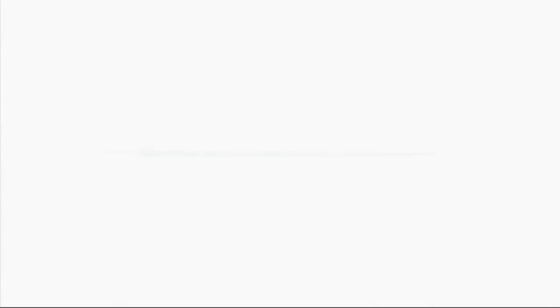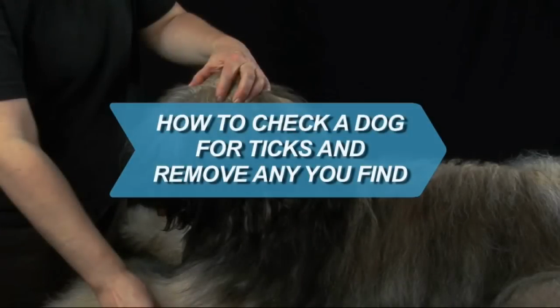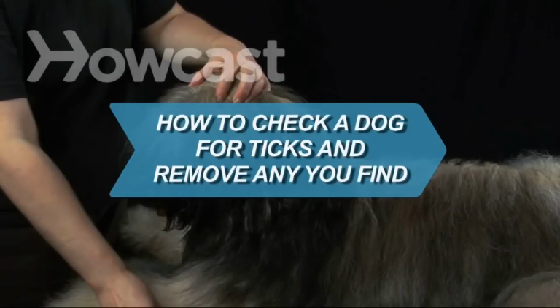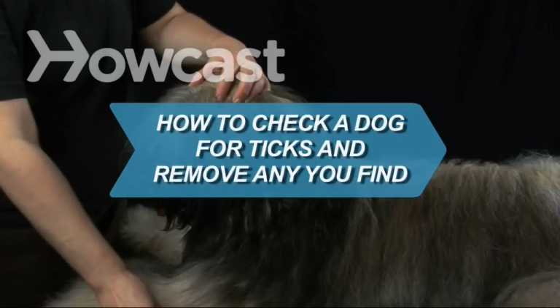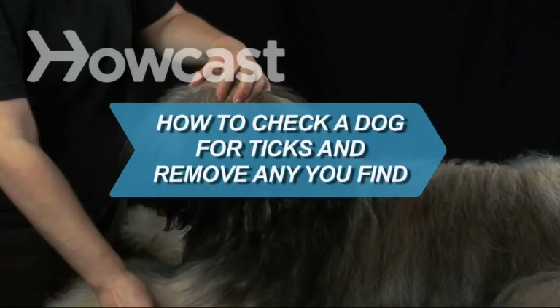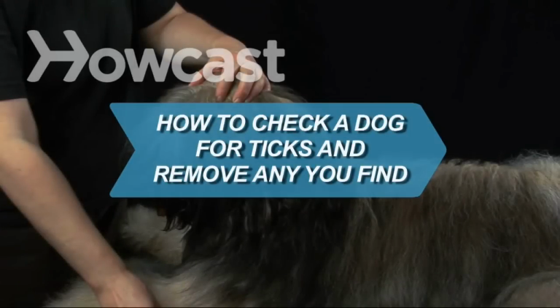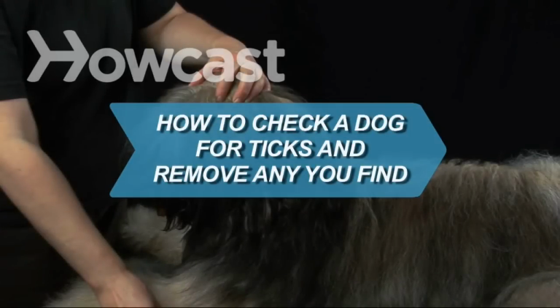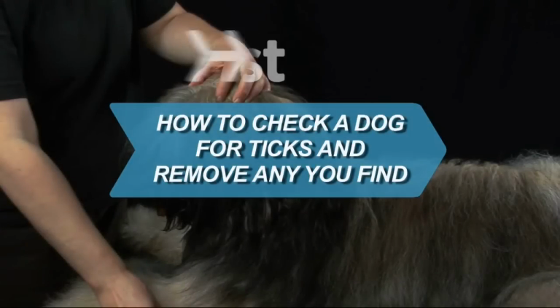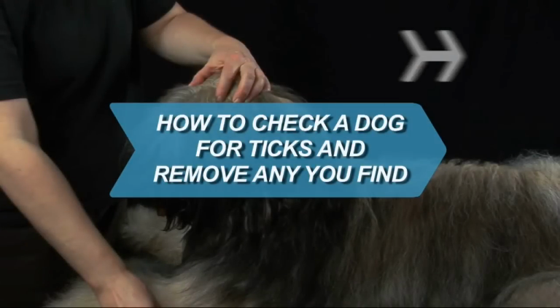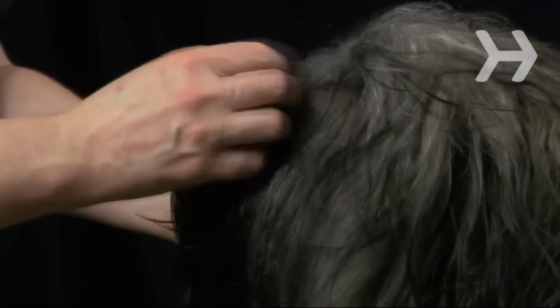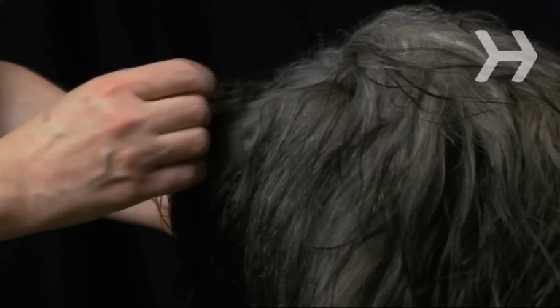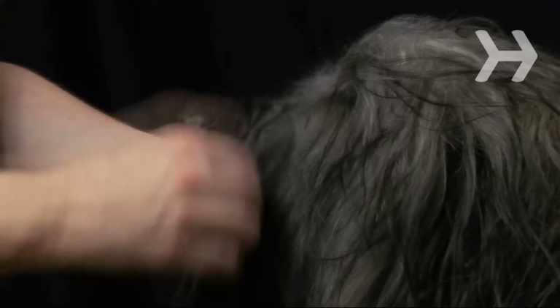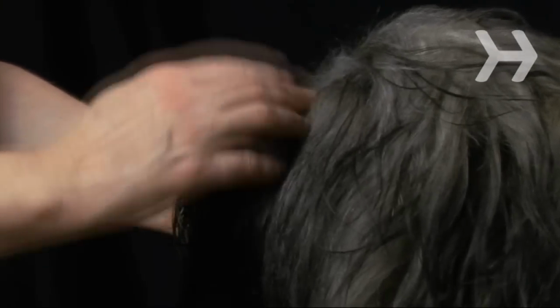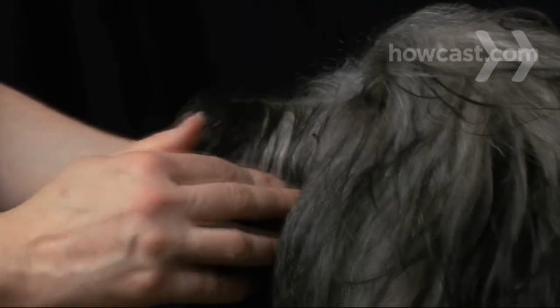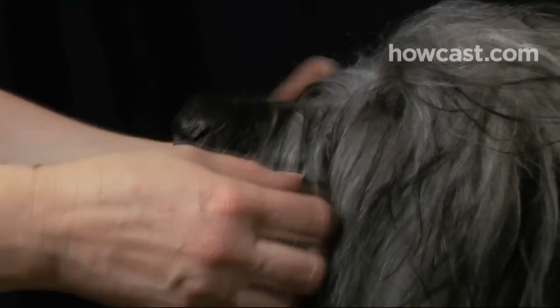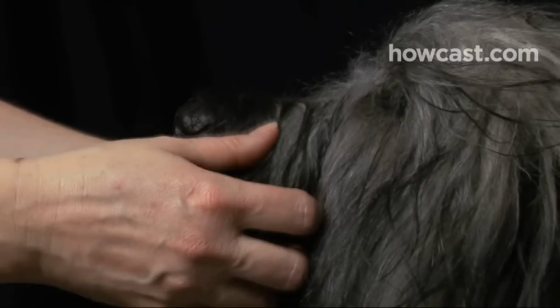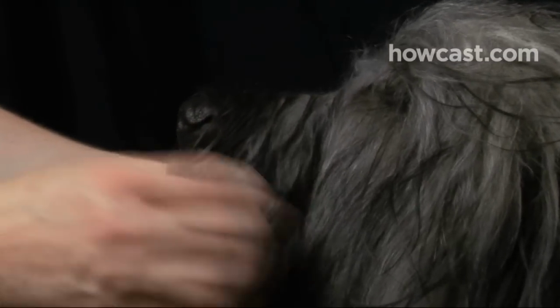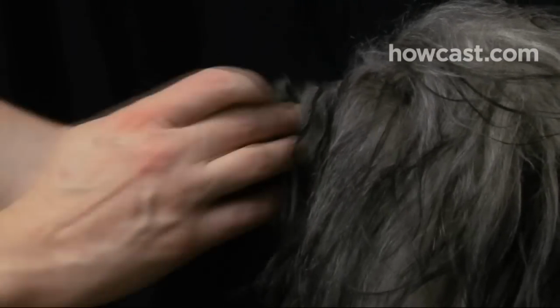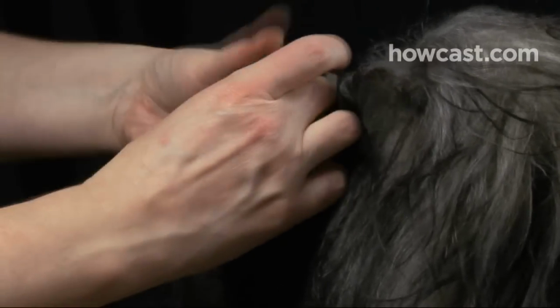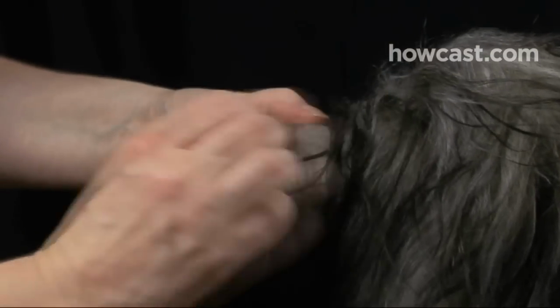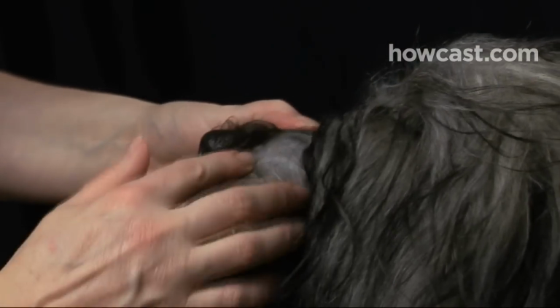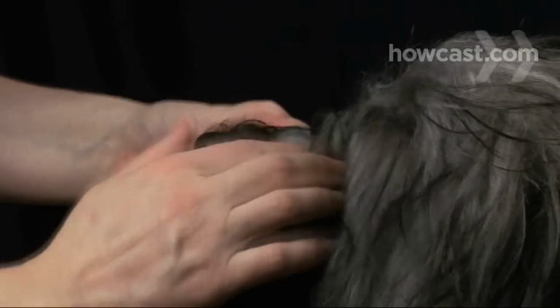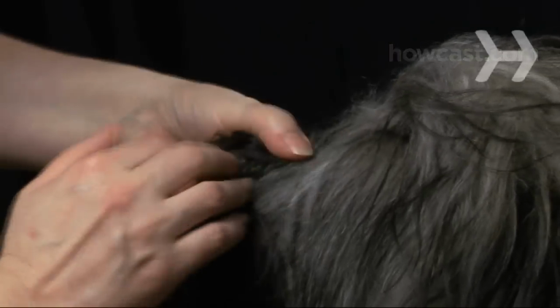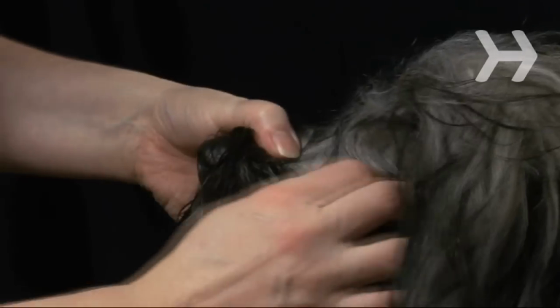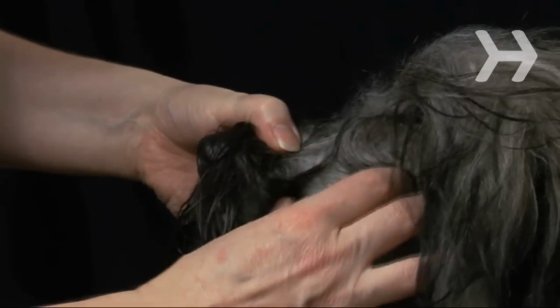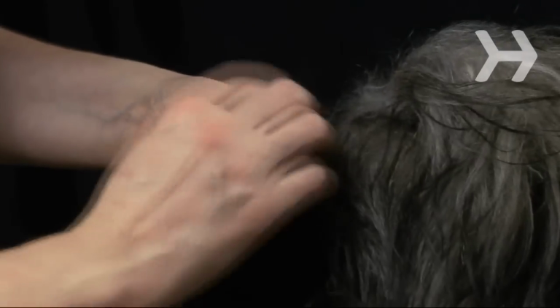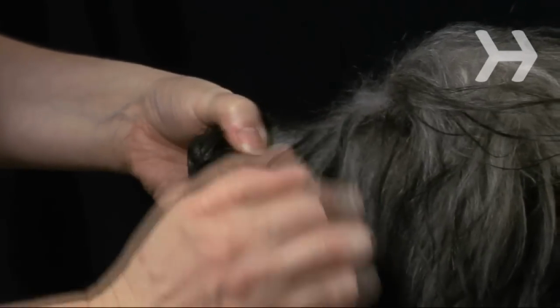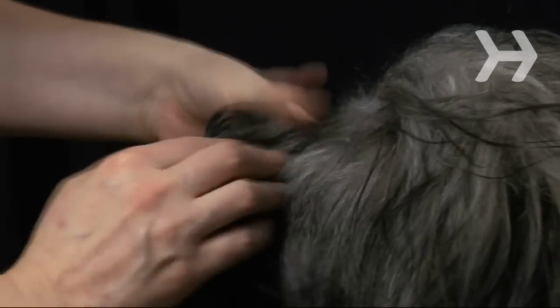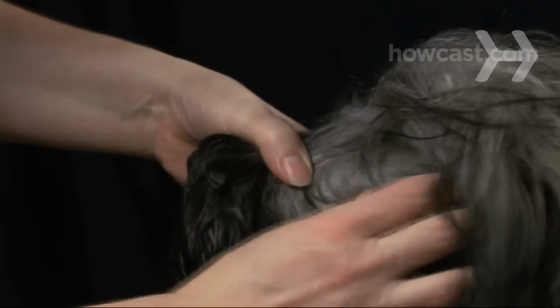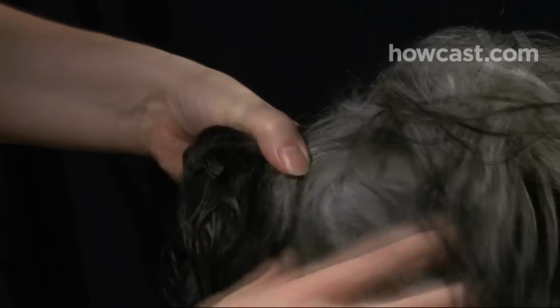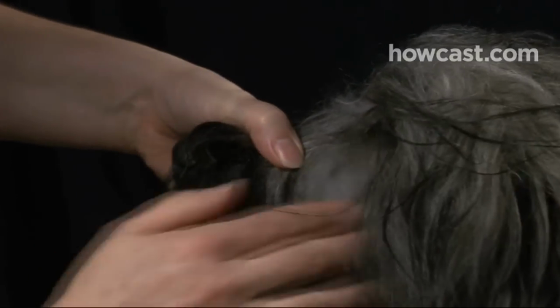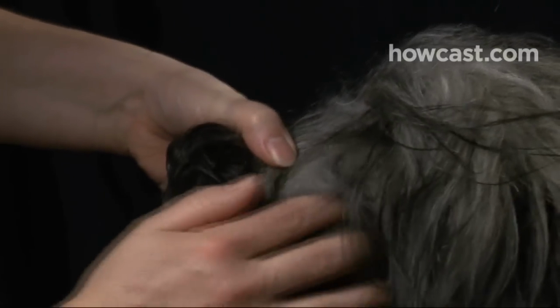How to check a dog for ticks and remove any you find. Did you know your fine furry friend can get Lyme disease, too? Giving Fido a once-over will not only protect him from infection, but it can help keep you and your family safe, too.